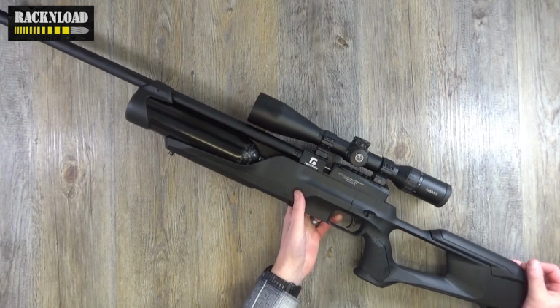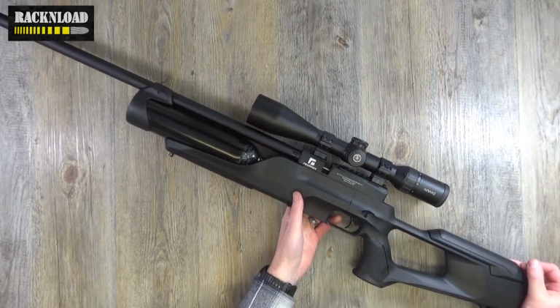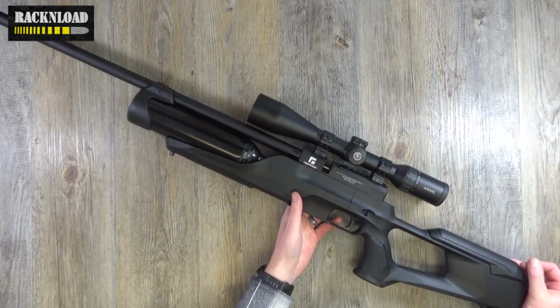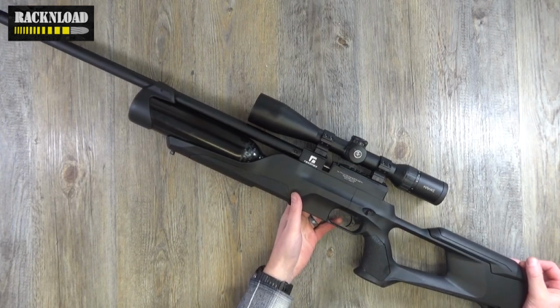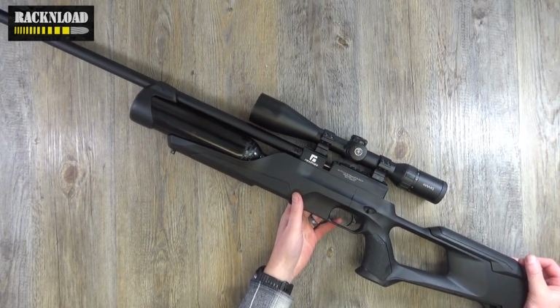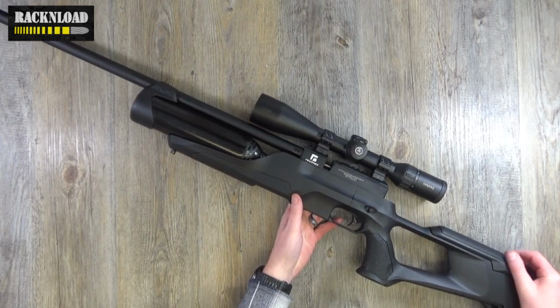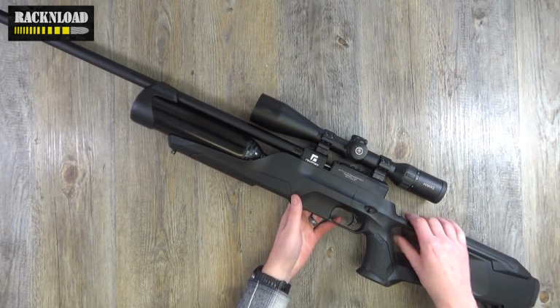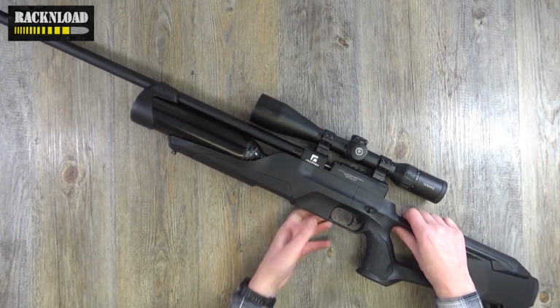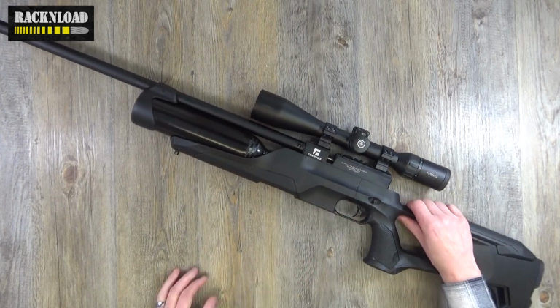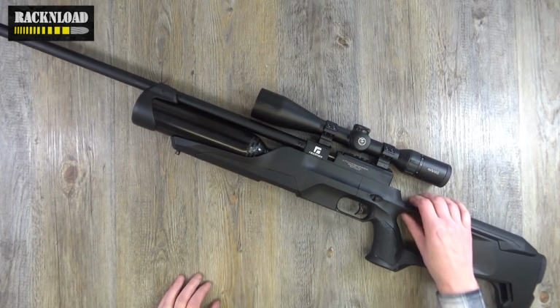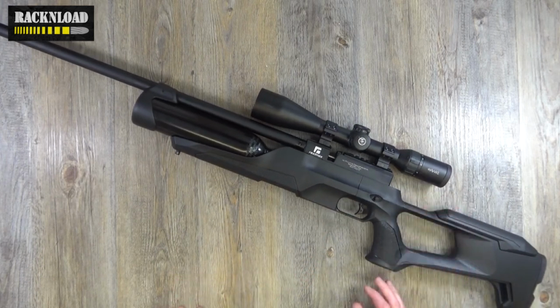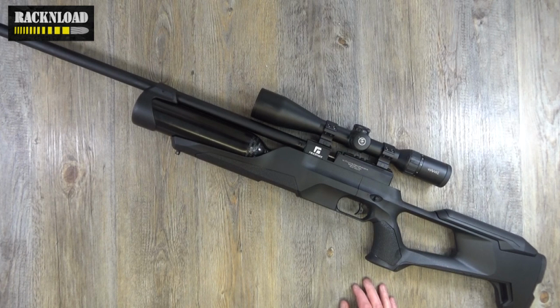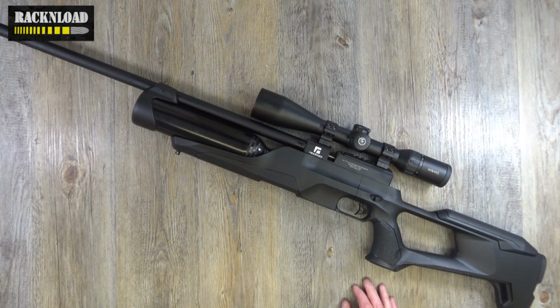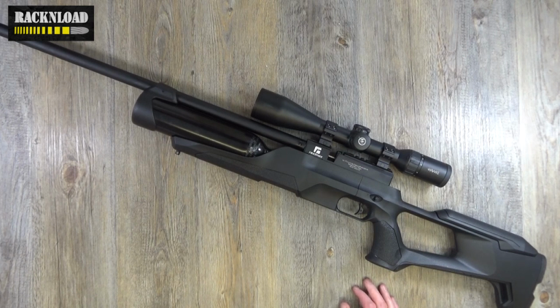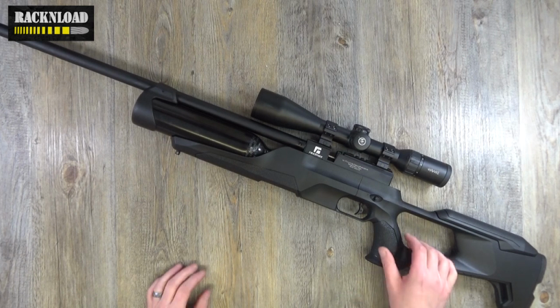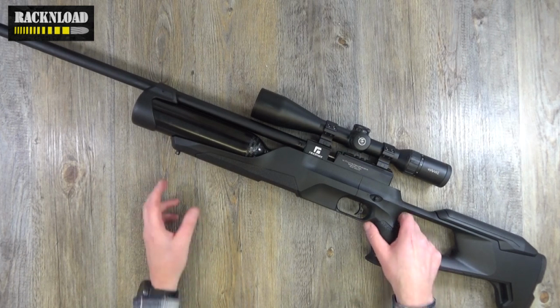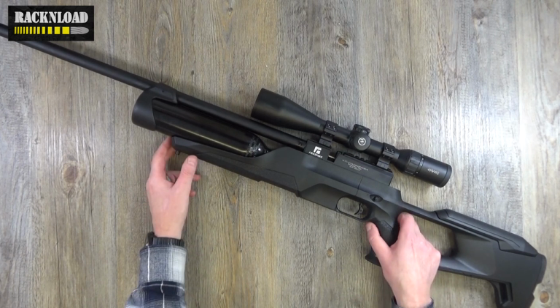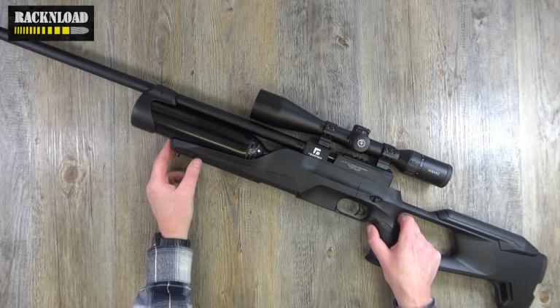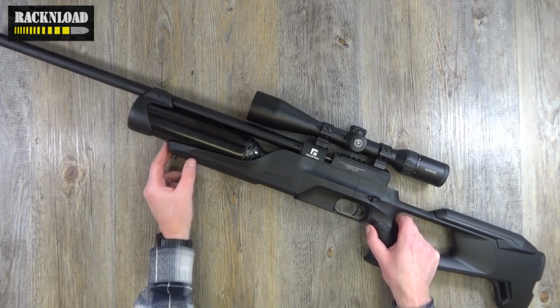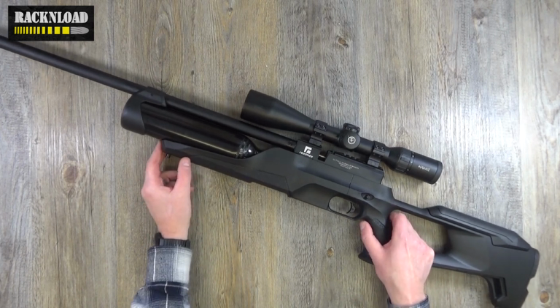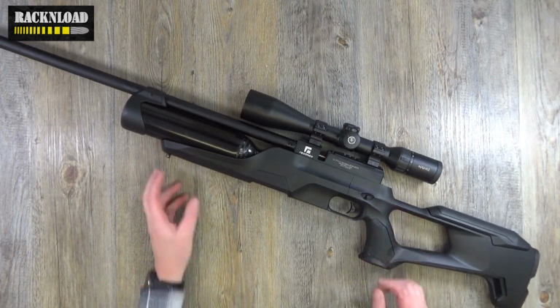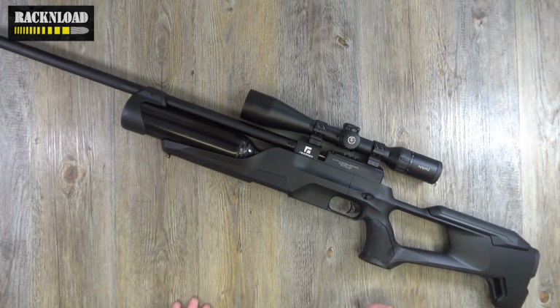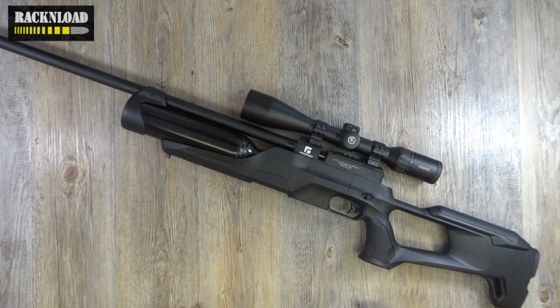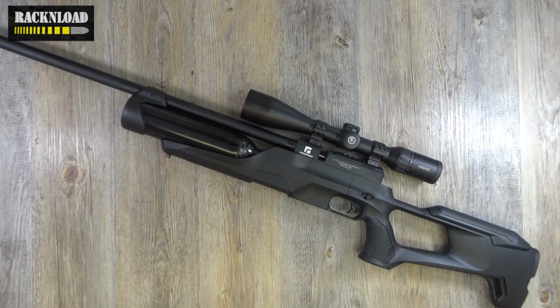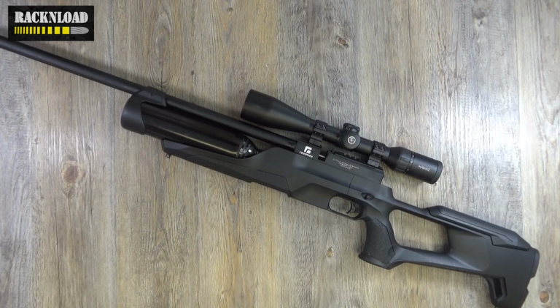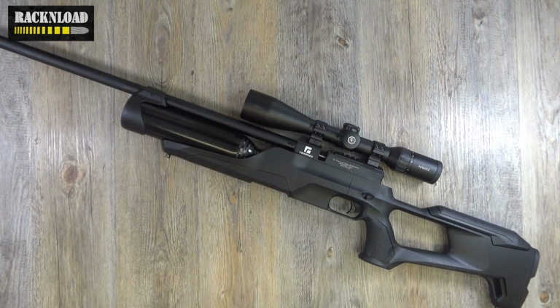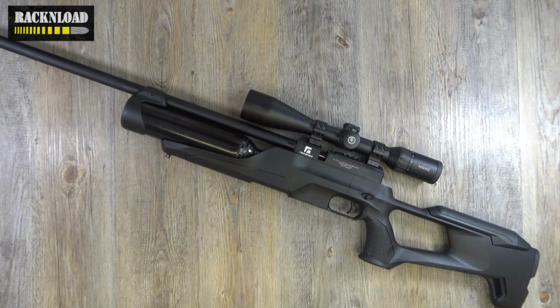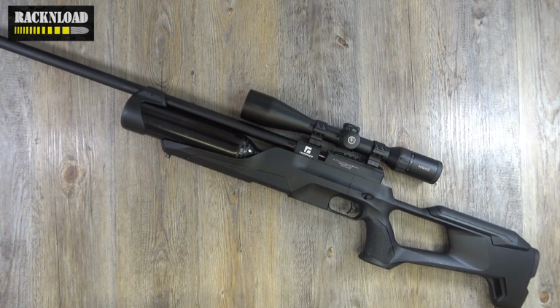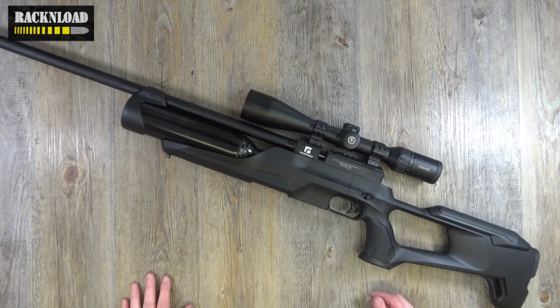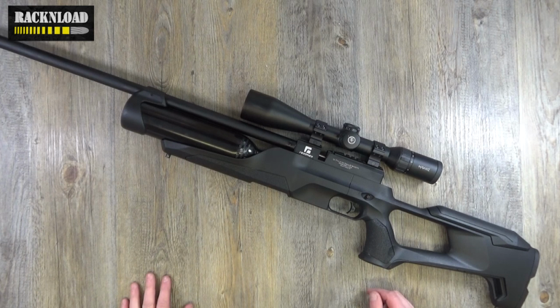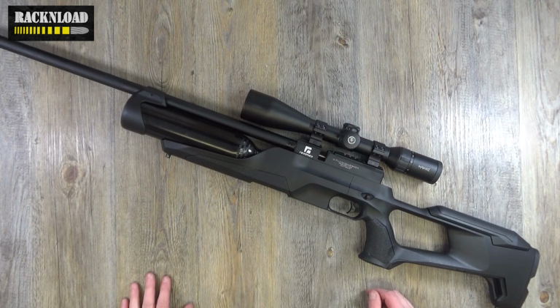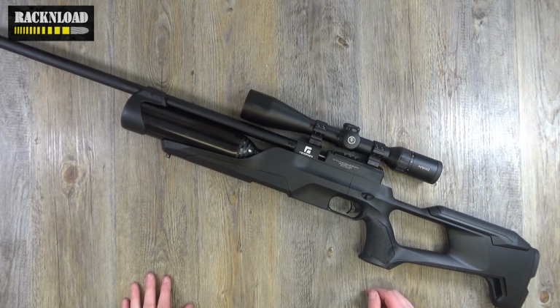I was getting good accuracy with it, but I've misplaced the targets — it was pretty accurate. To be fair, I was doing a lot of tin can bashing, just slaughtering tin cans. I did do a bit of accuracy testing, it went well, and then I was just cutting cans in half.